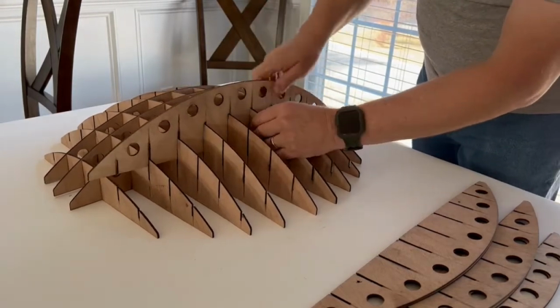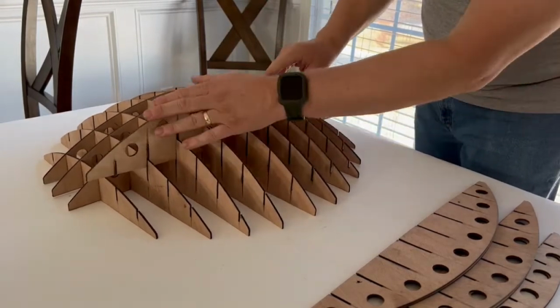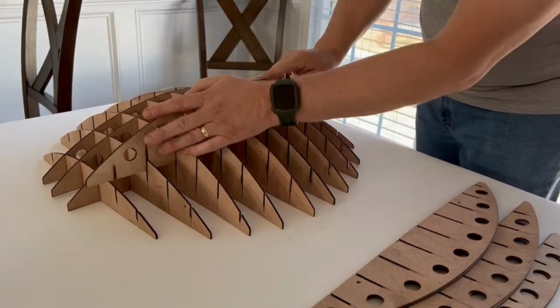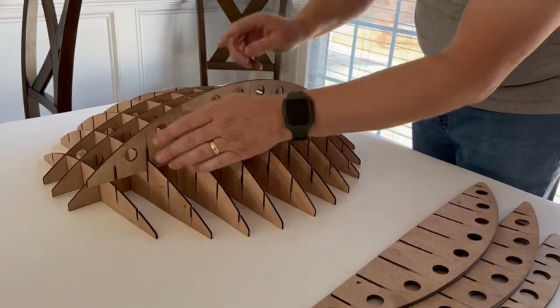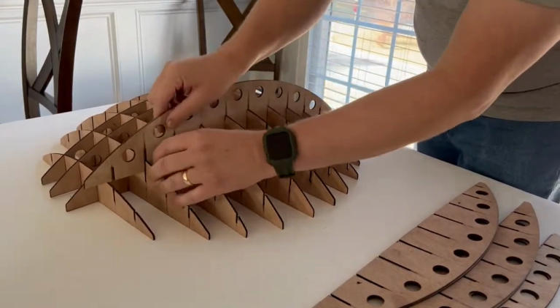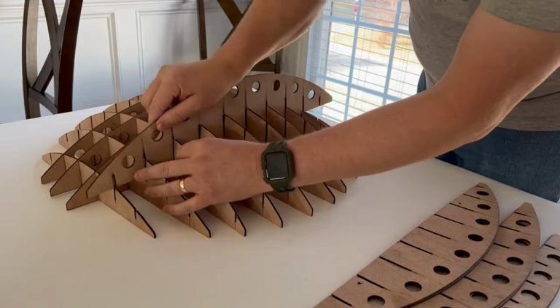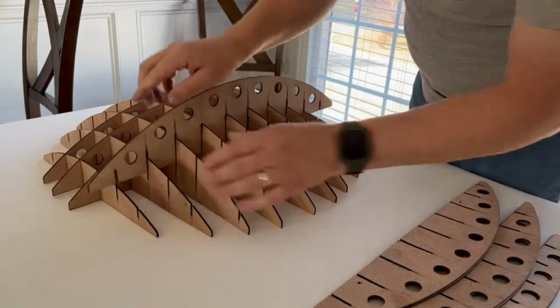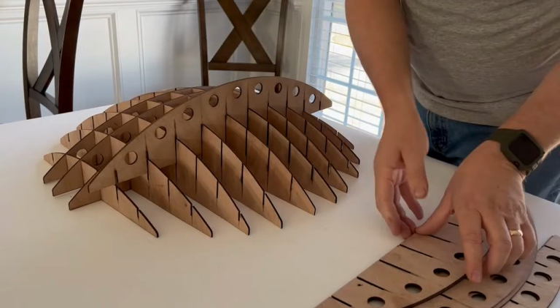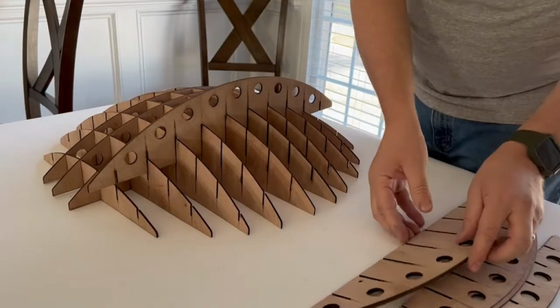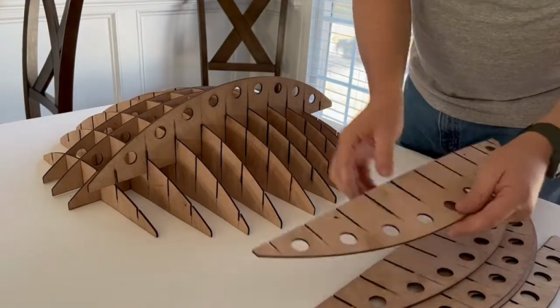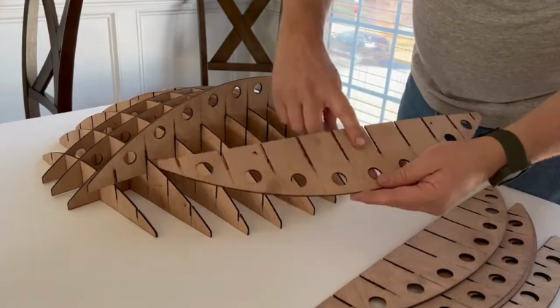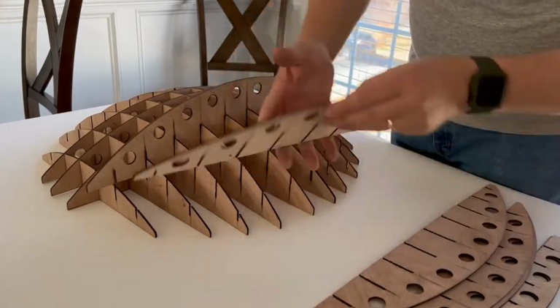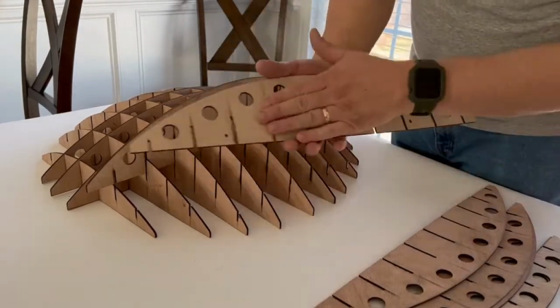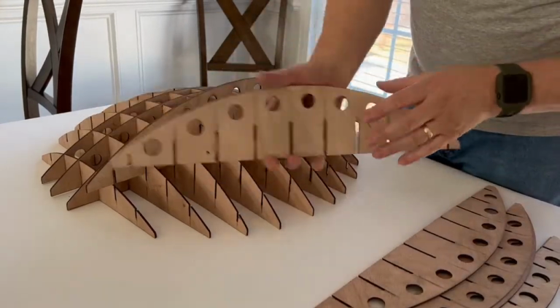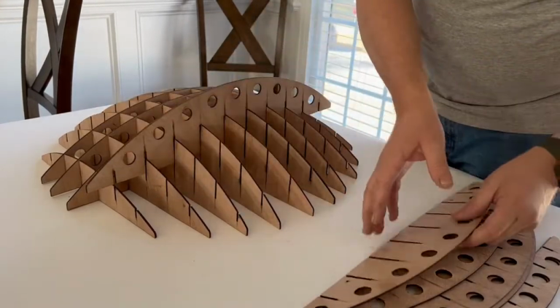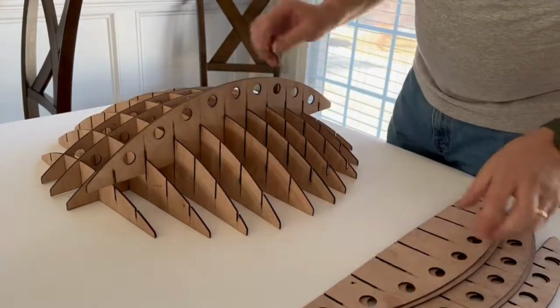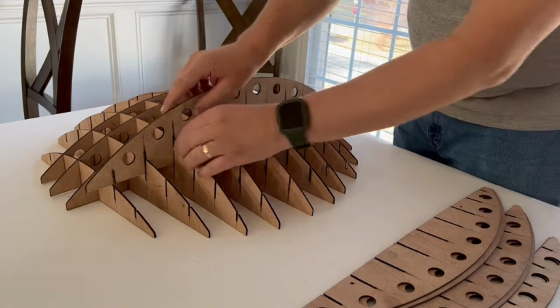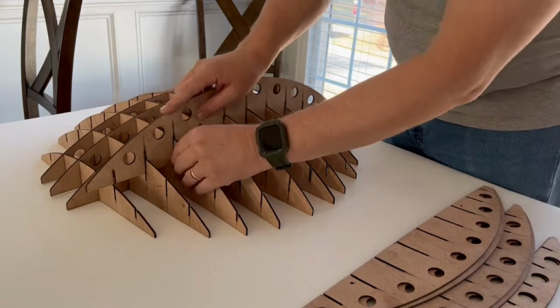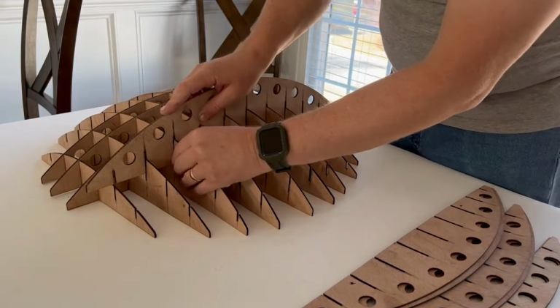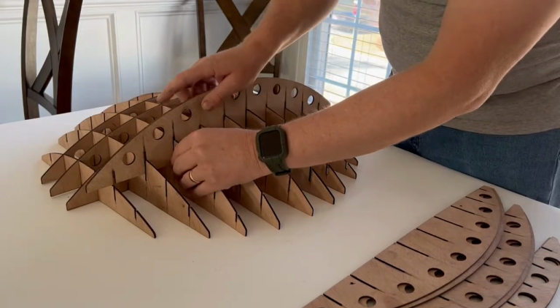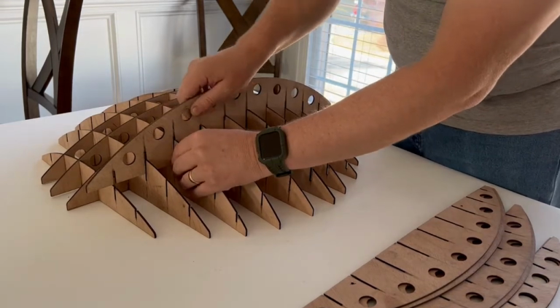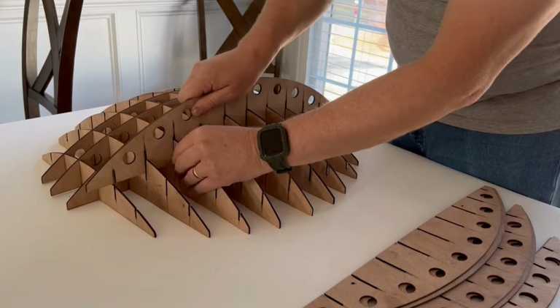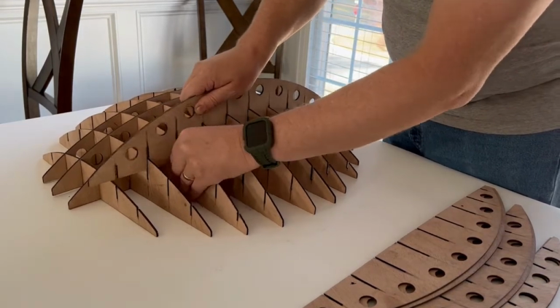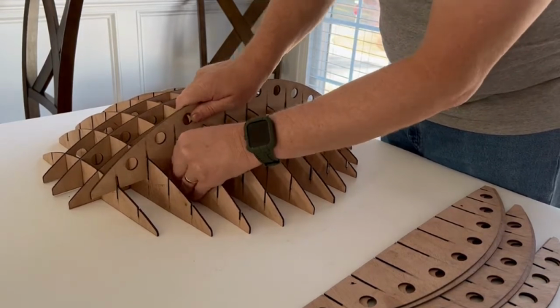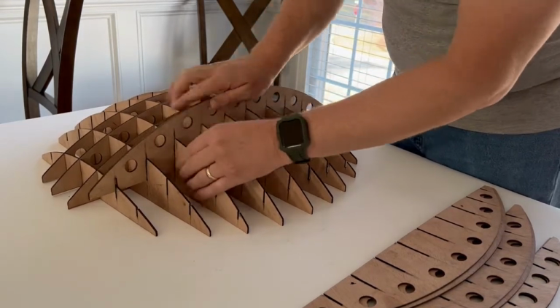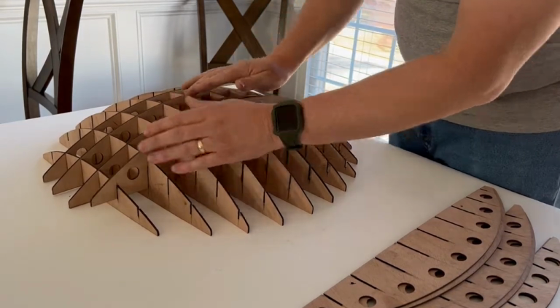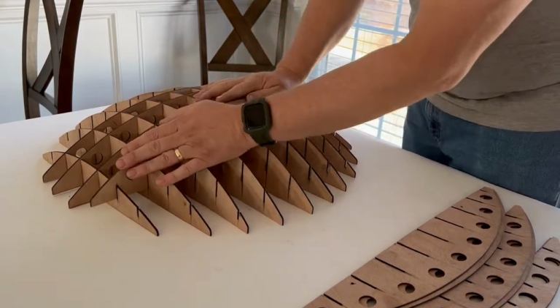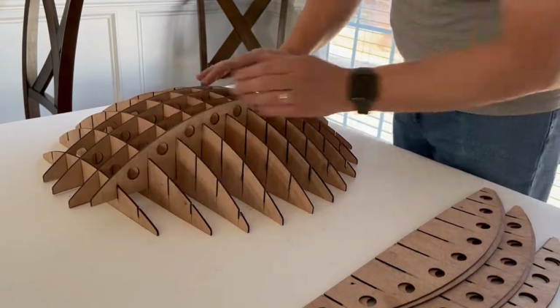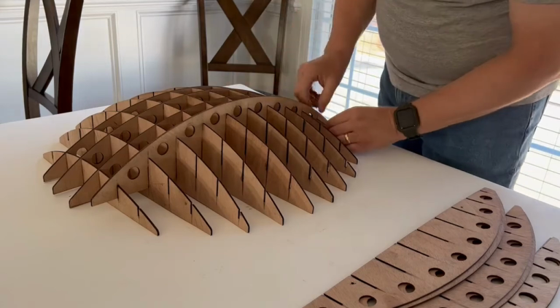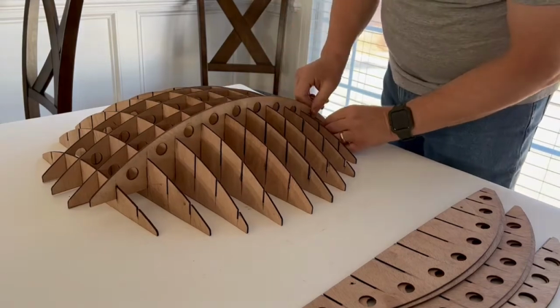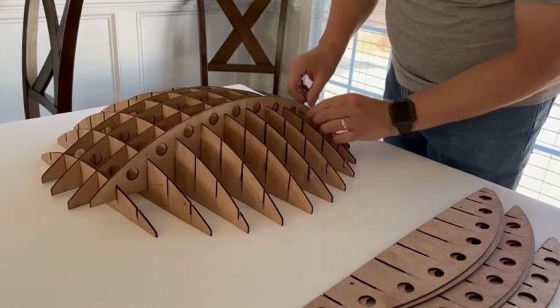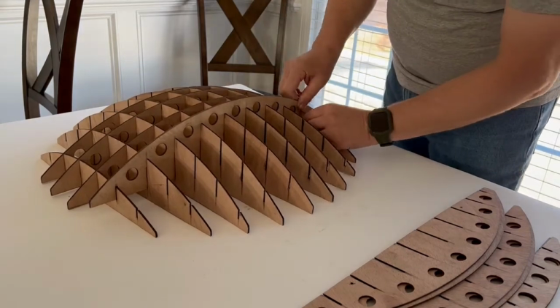One thing I failed to mention at the beginning: there's a darker side and a lighter side to the wood, so as you're assembling it you probably want to get them all facing the same direction.